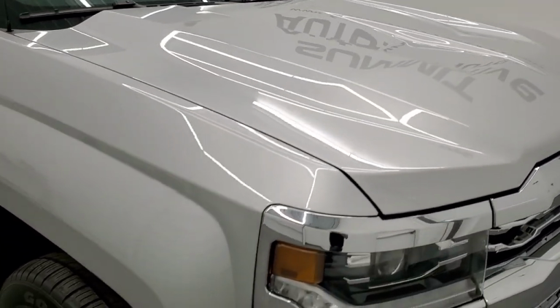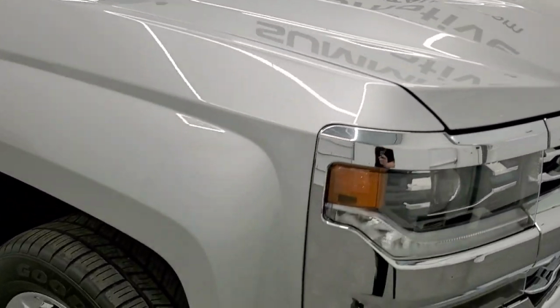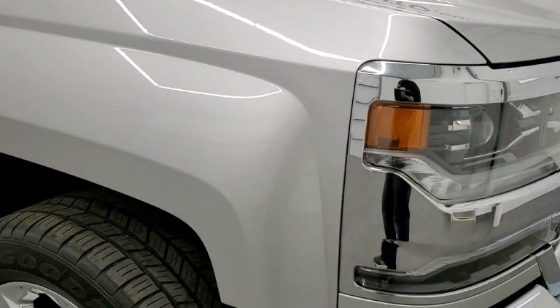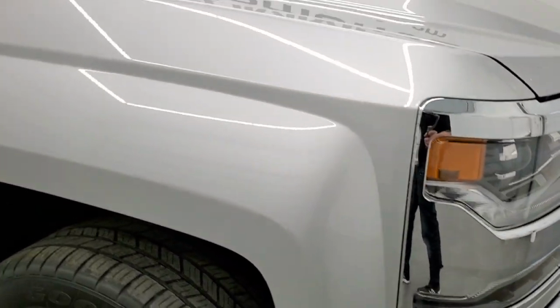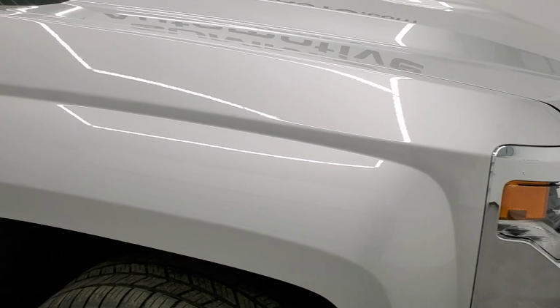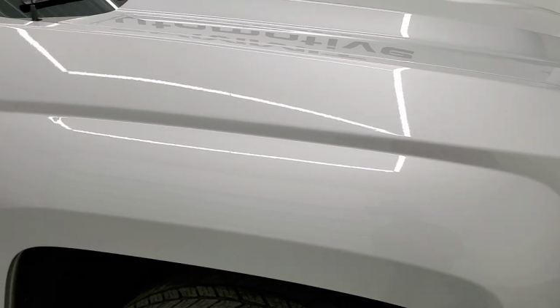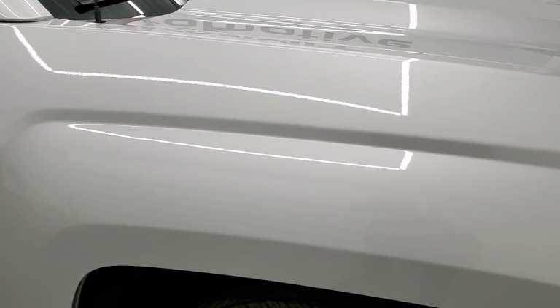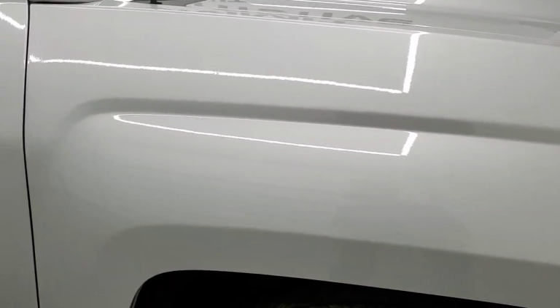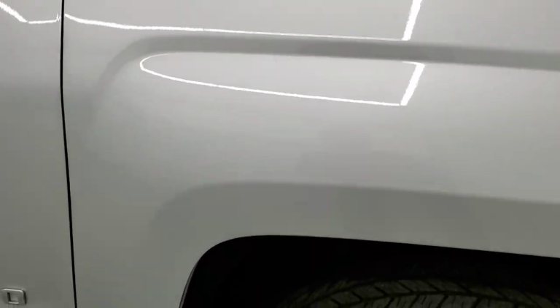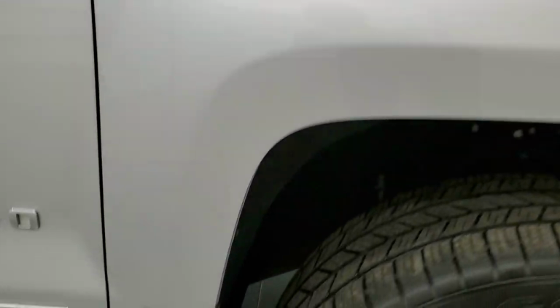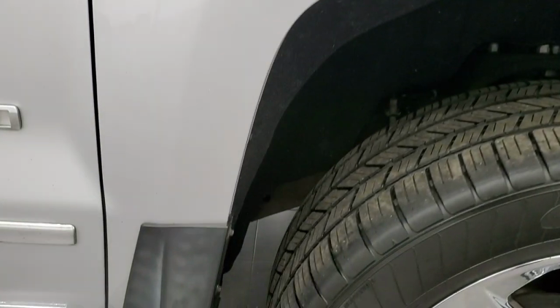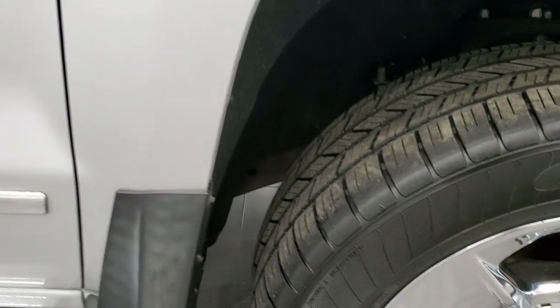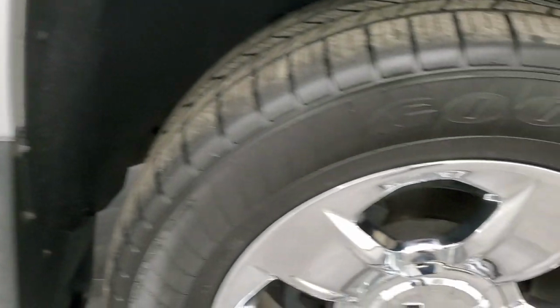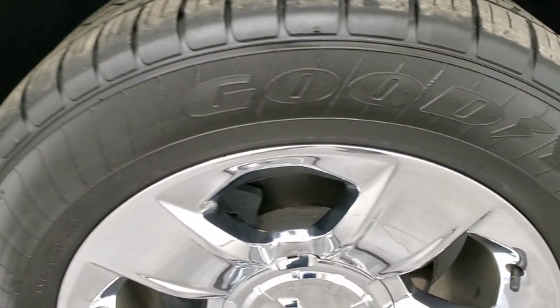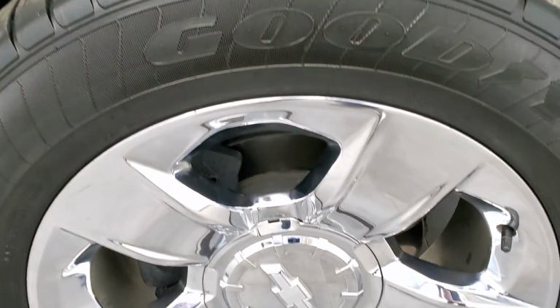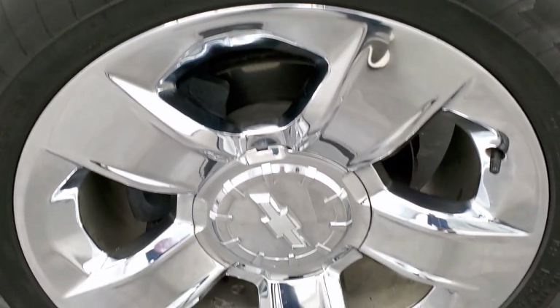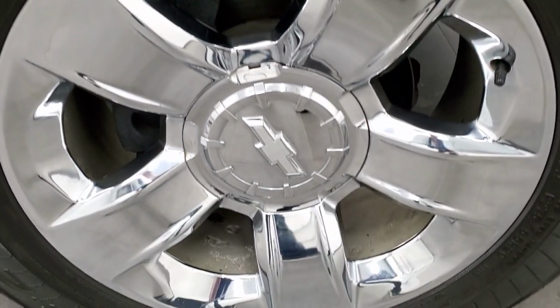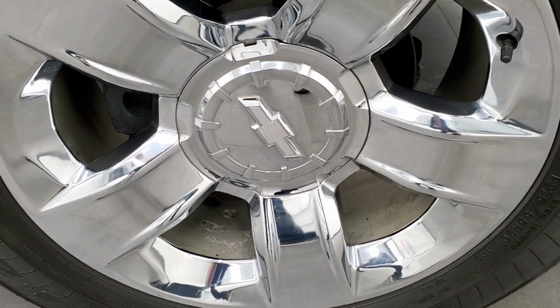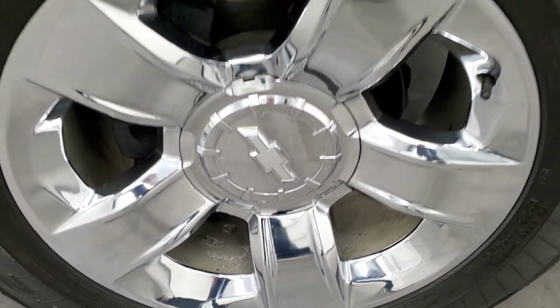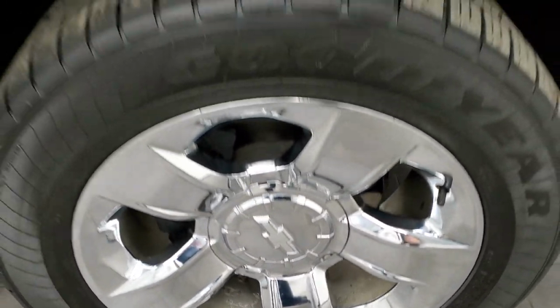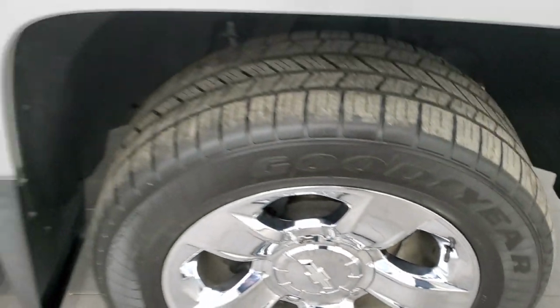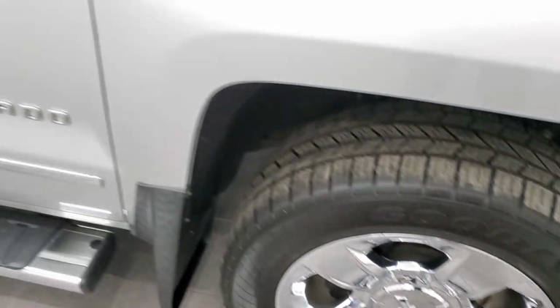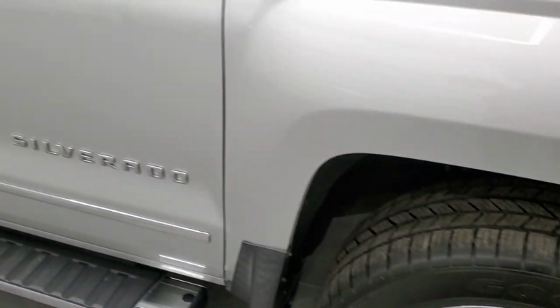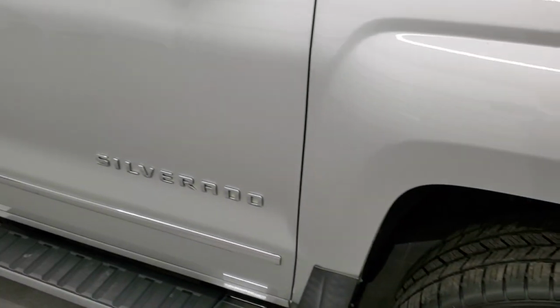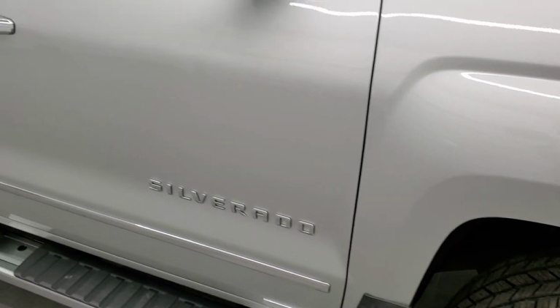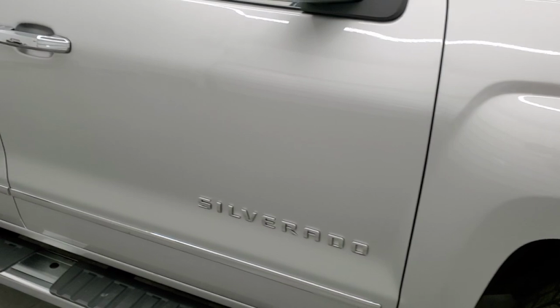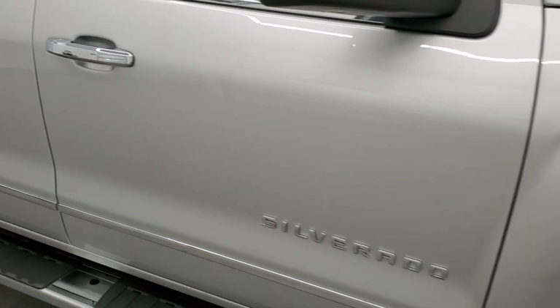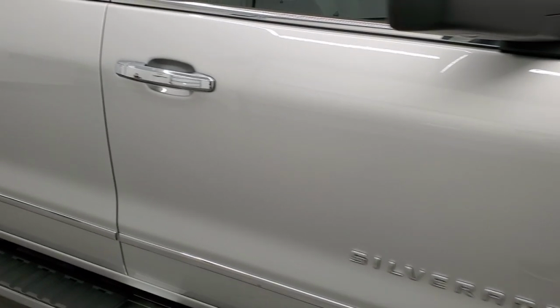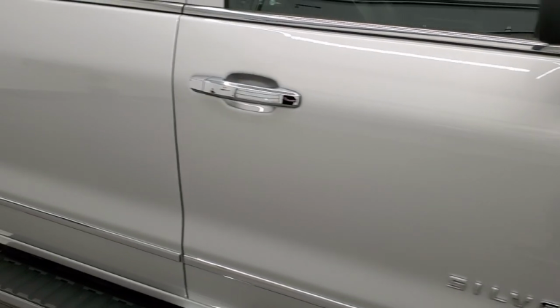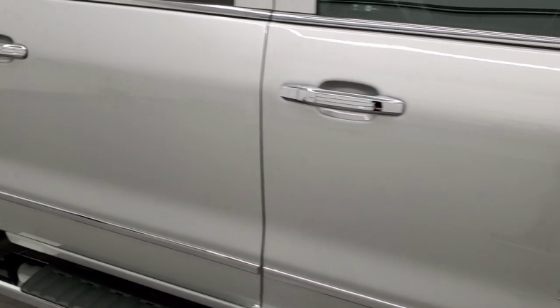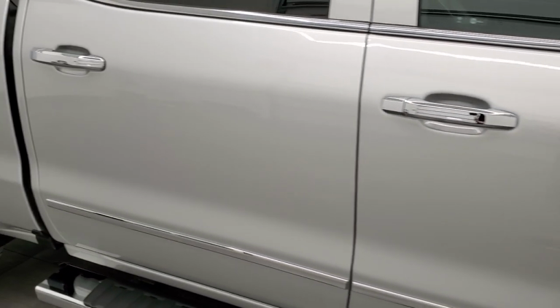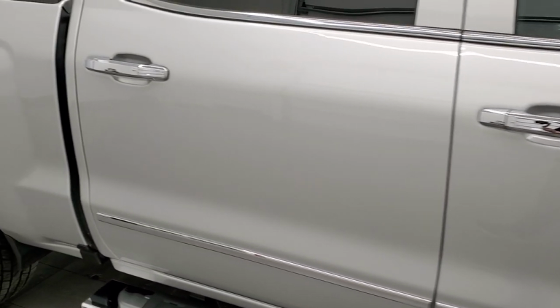The passenger side front fender is in really nice shape as well. And the passenger side rim has no major scuffs or scrapes on there. As you go down this side of the truck, take note of how clean the body is, how reflective and mirror-like that paint is.